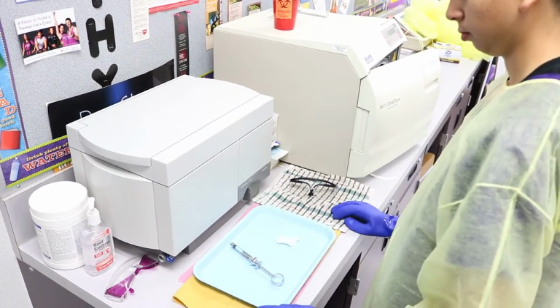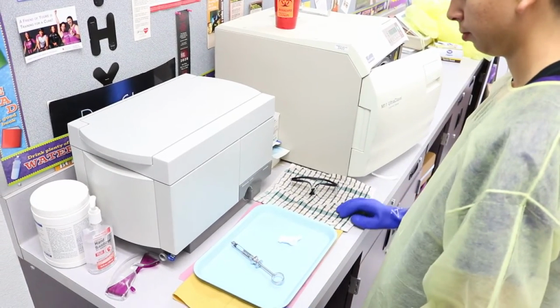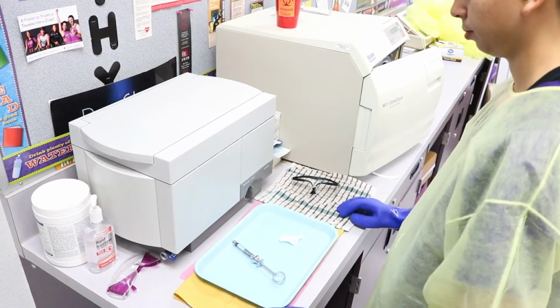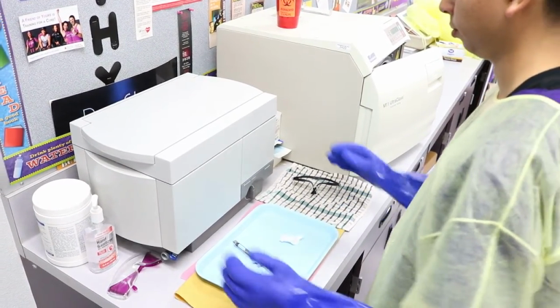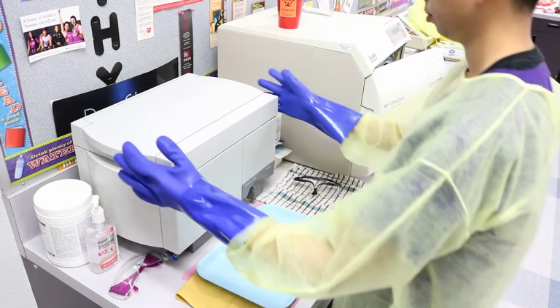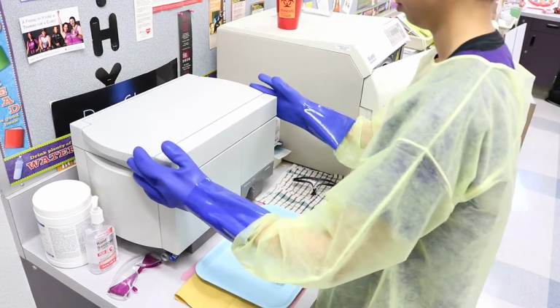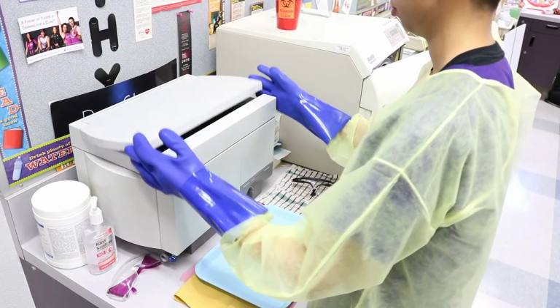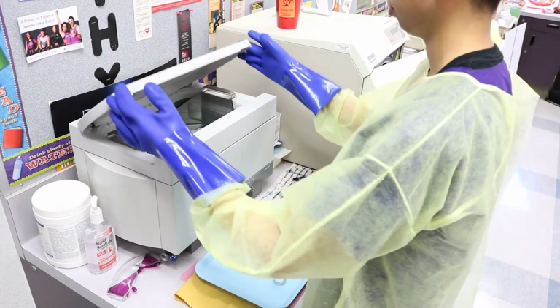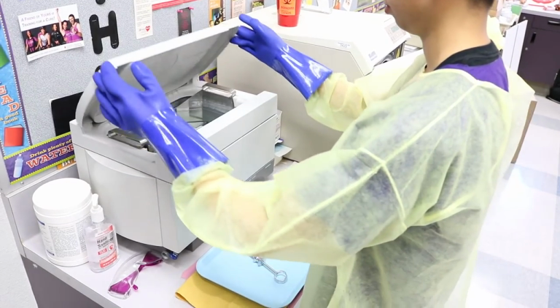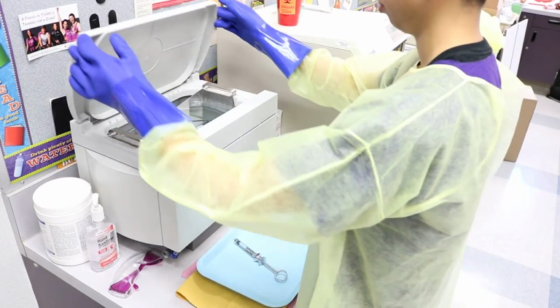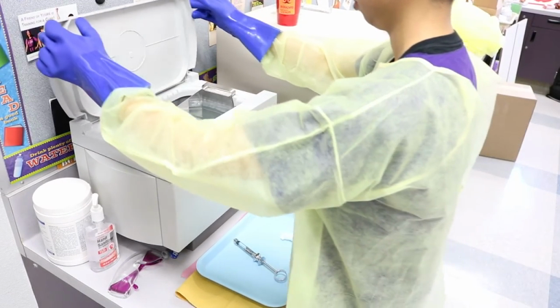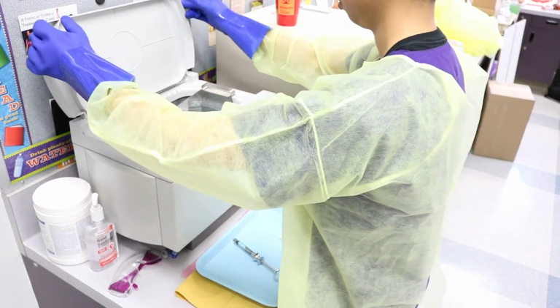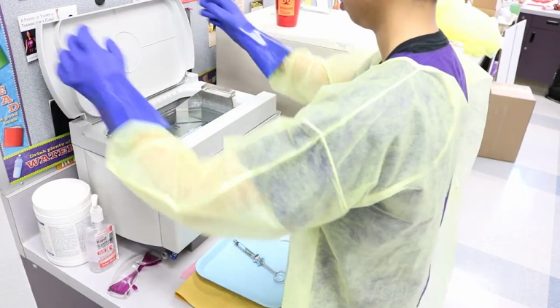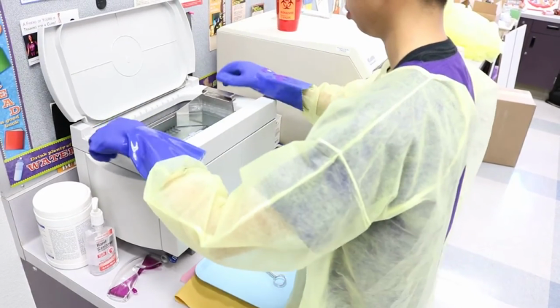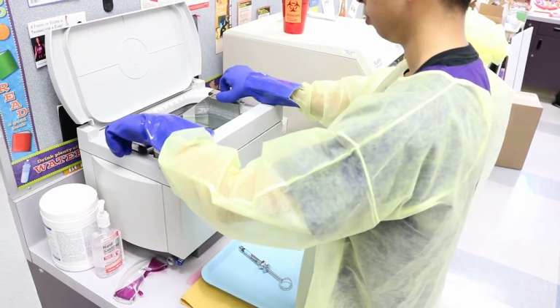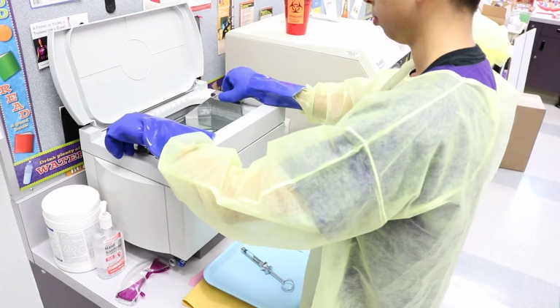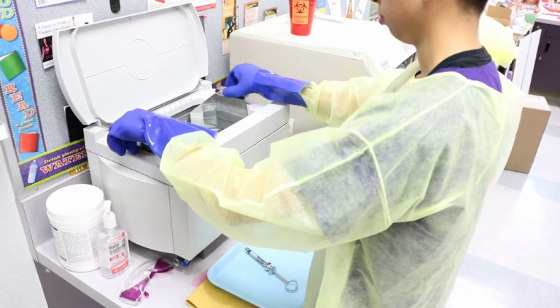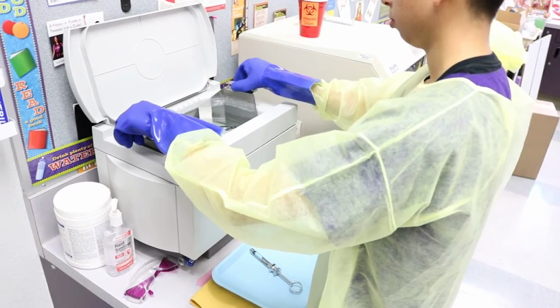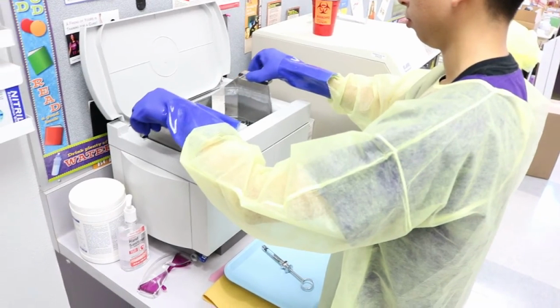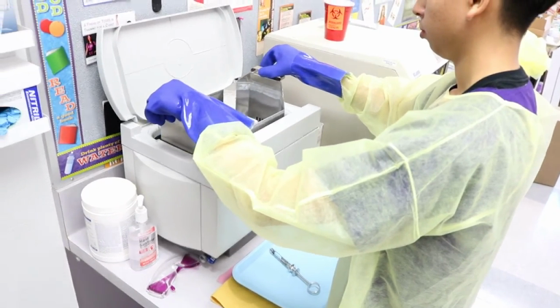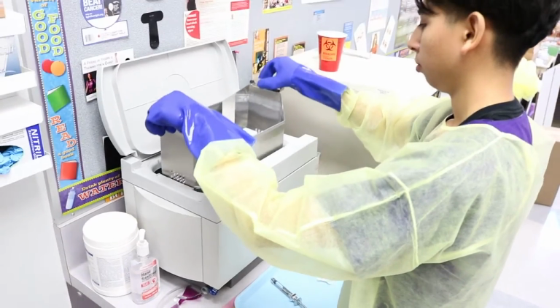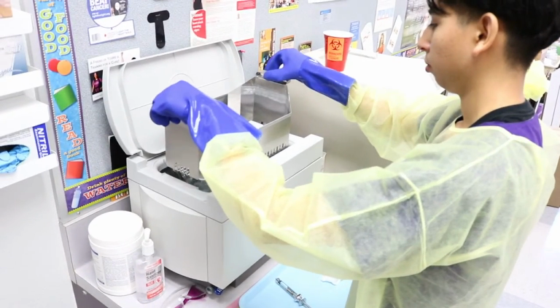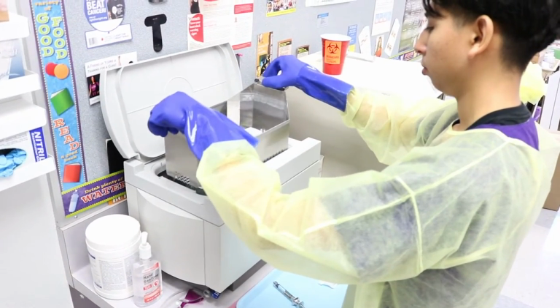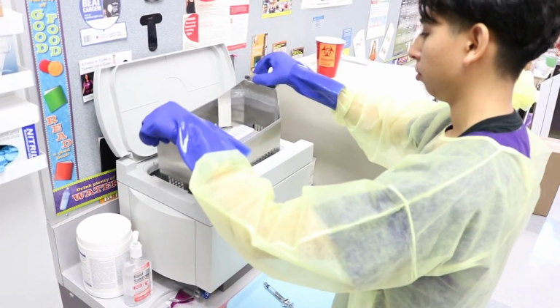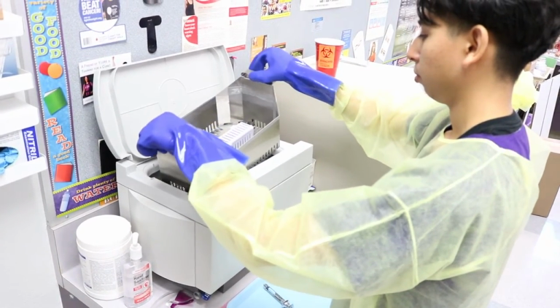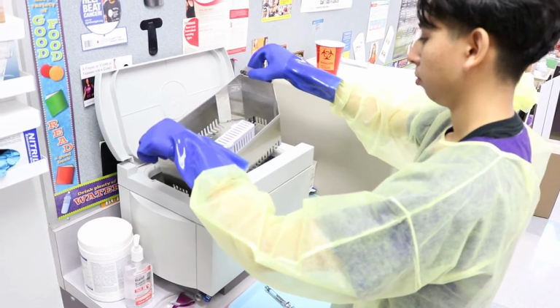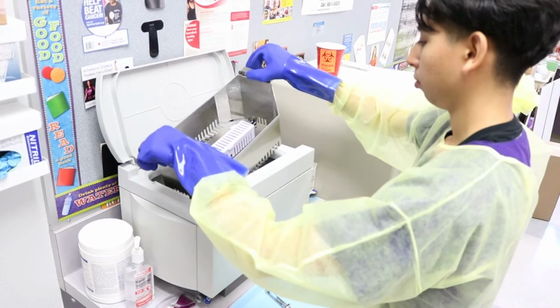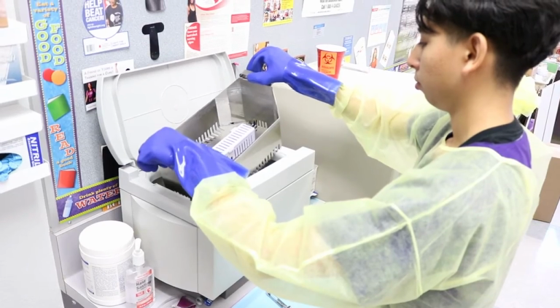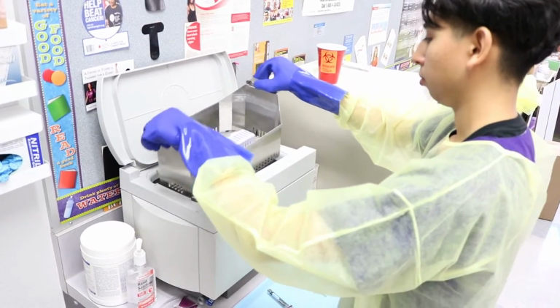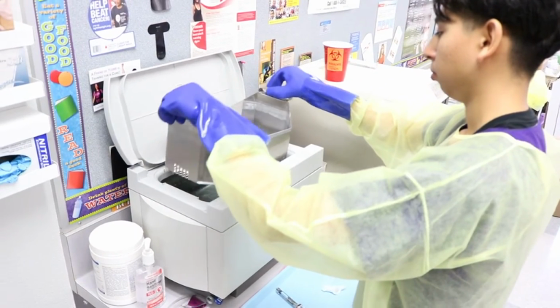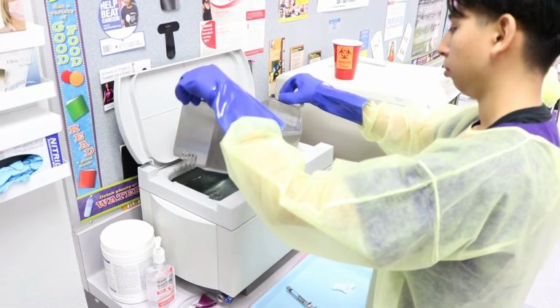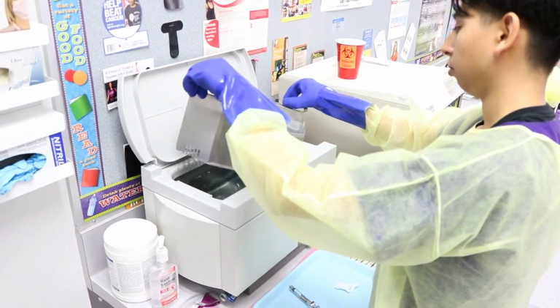Remove the basket containing the instruments from the ultrasonic unit and rinse the instruments thoroughly under running water while still in the basket. Carefully empty the basket of rinsed instruments onto a prepared towel and arrange in a single layer.